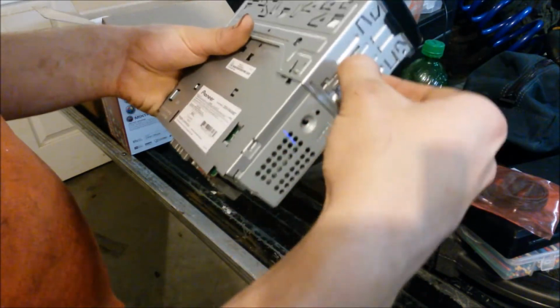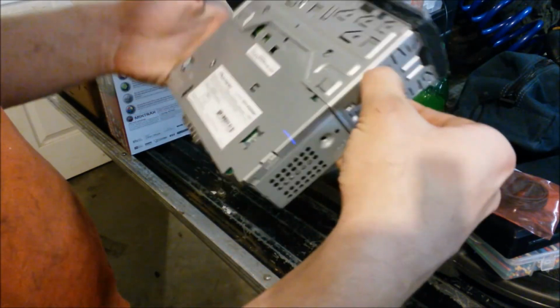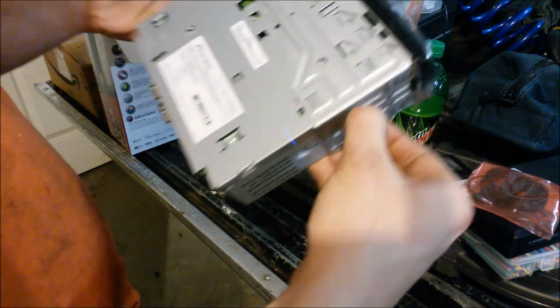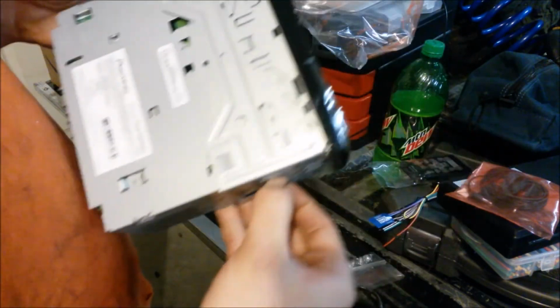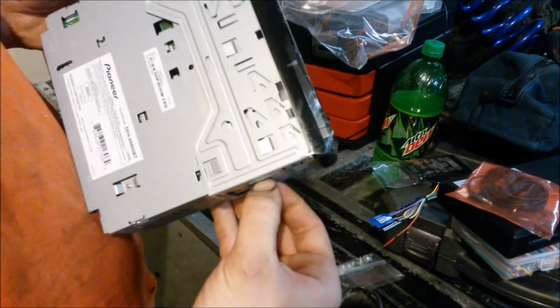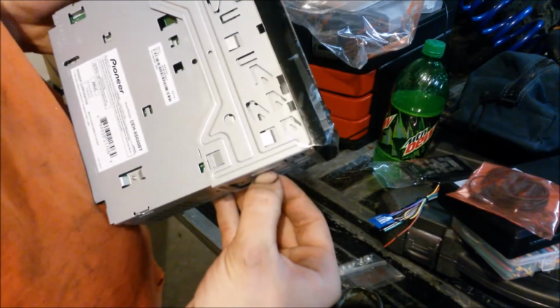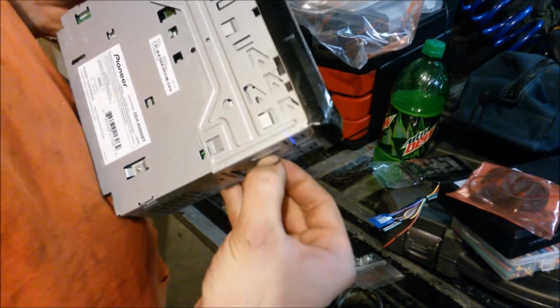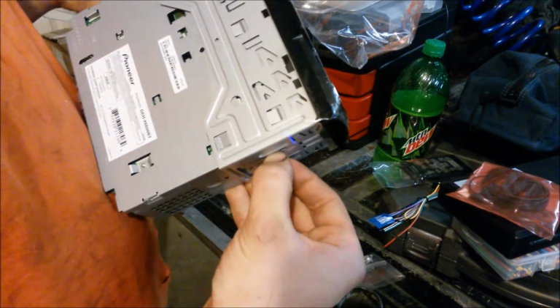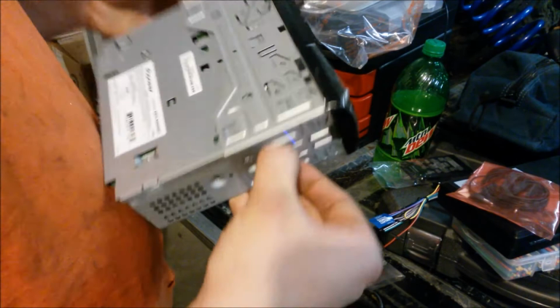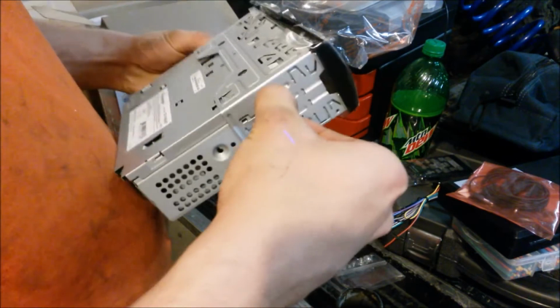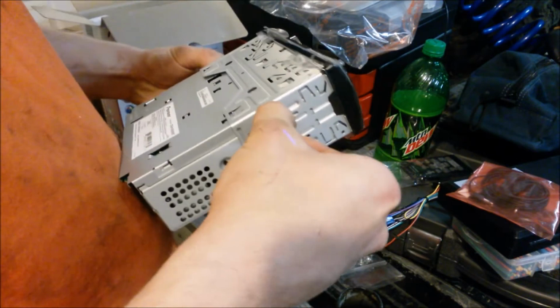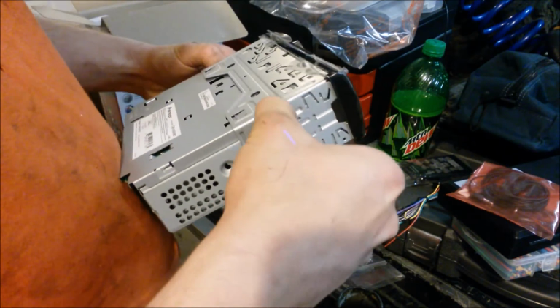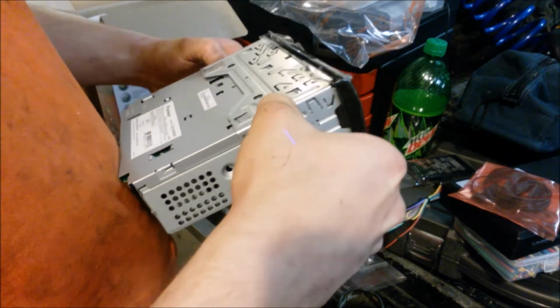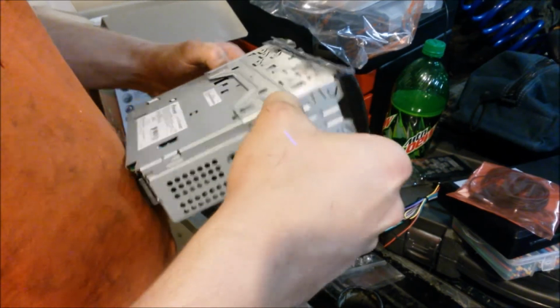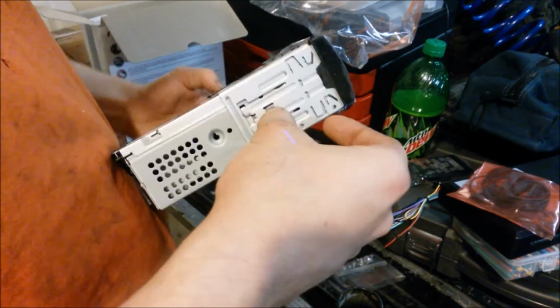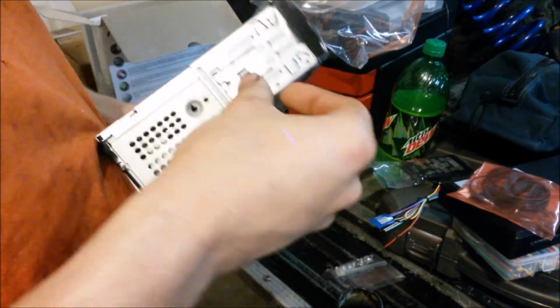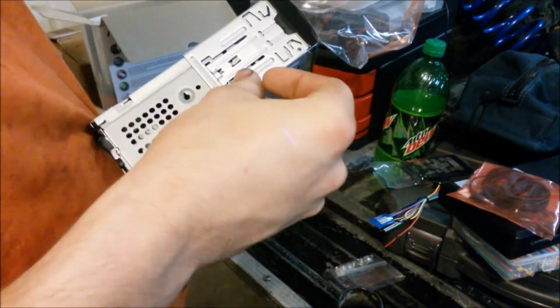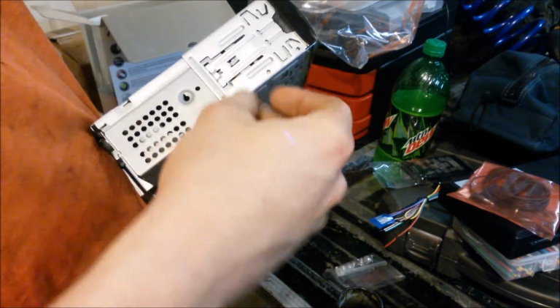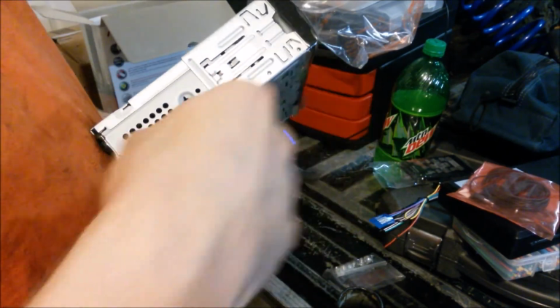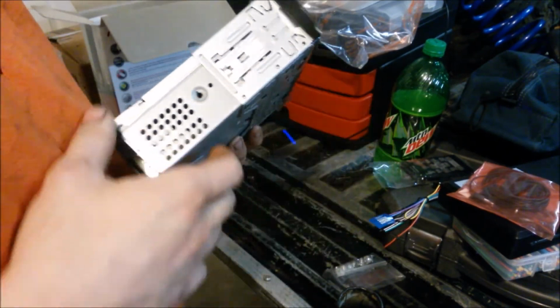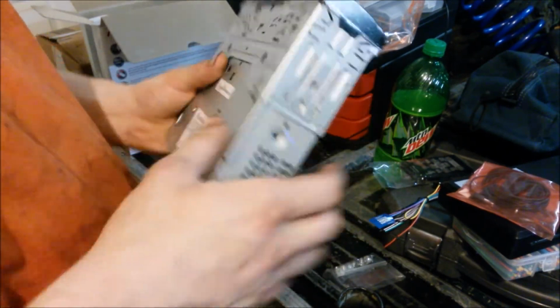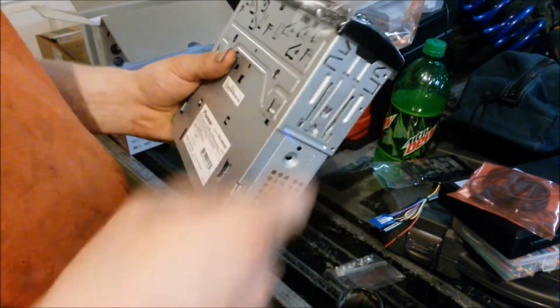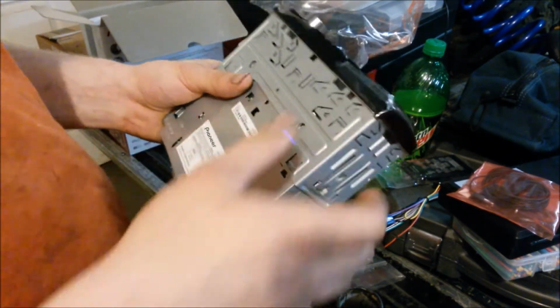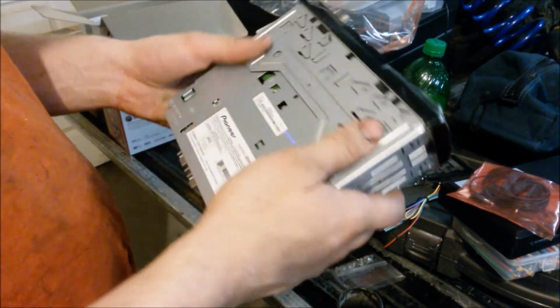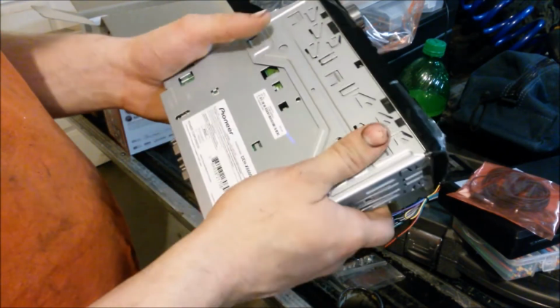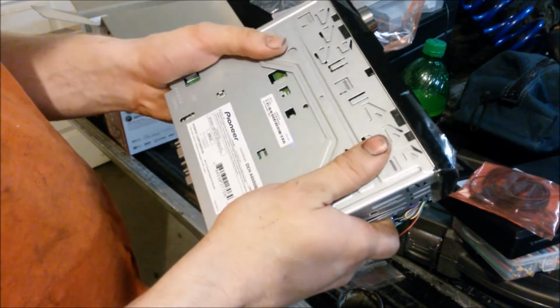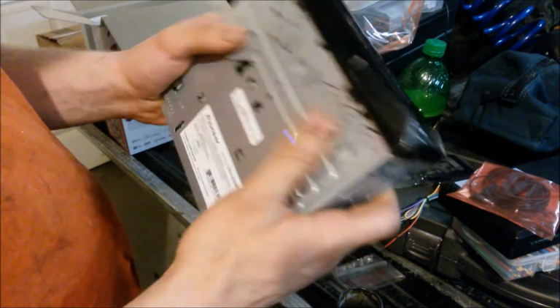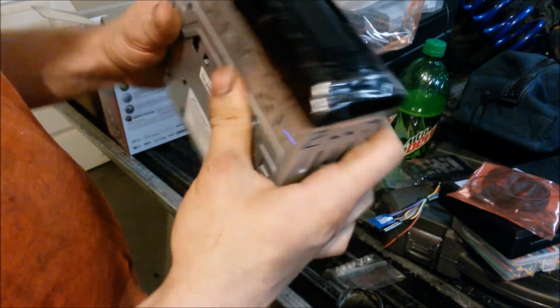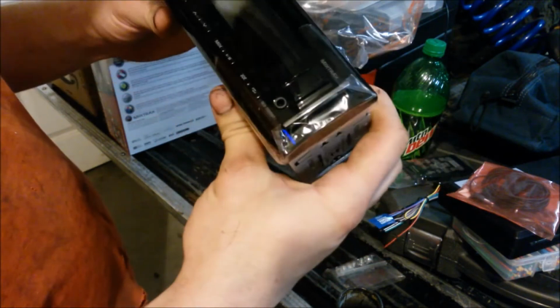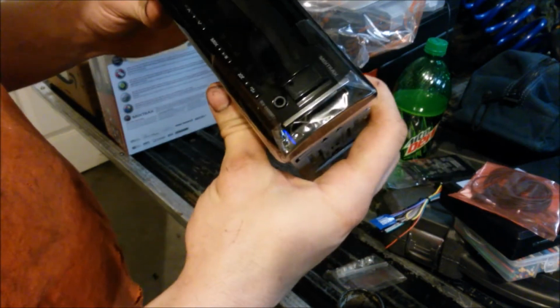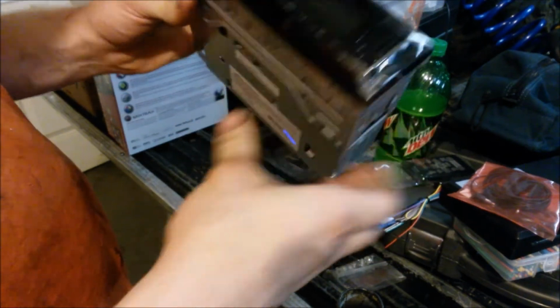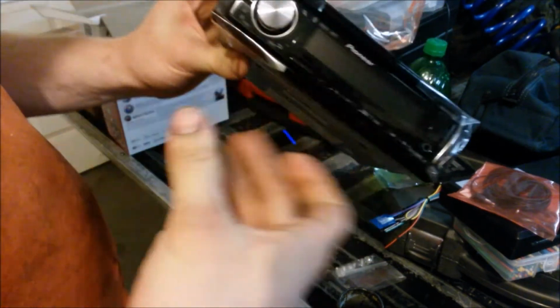These removal keys are real simple — you stick those keys in and remove the trim plate. Since this is out of the vehicle they're really easy. Usually I can just take my fingernail and push that, or take a pocket knife or a flathead screwdriver and push it out — no problem.